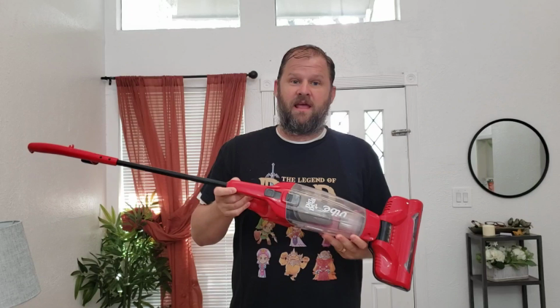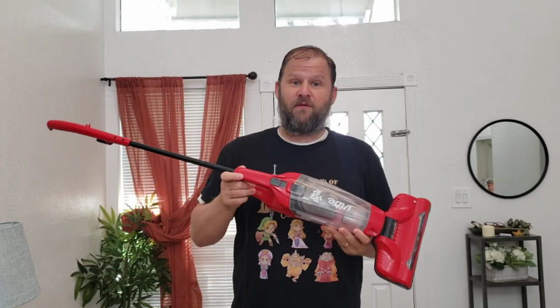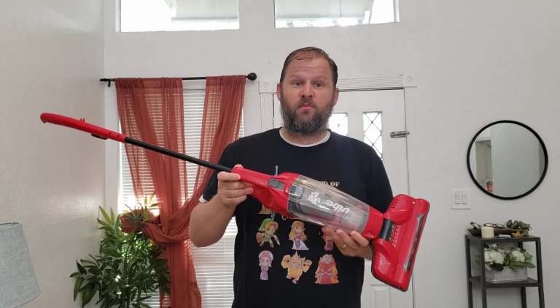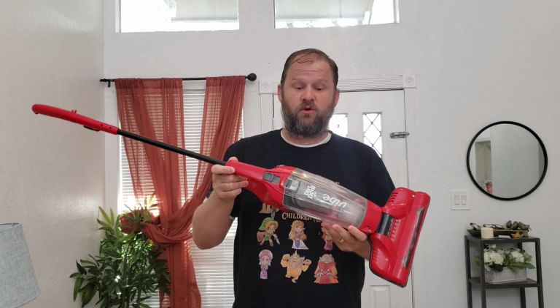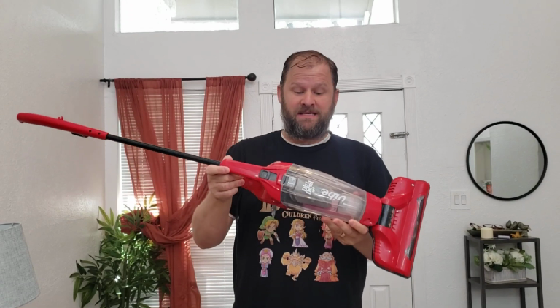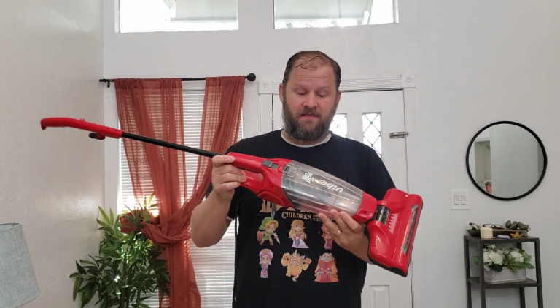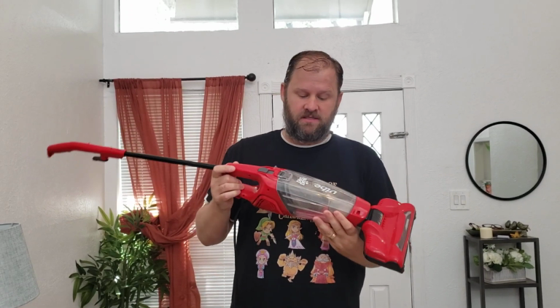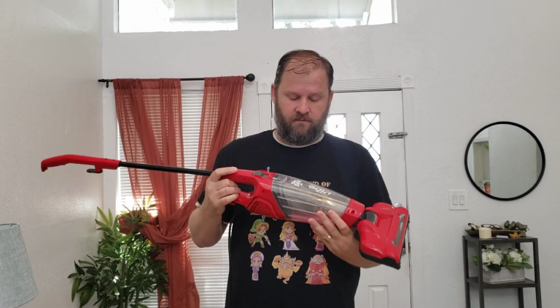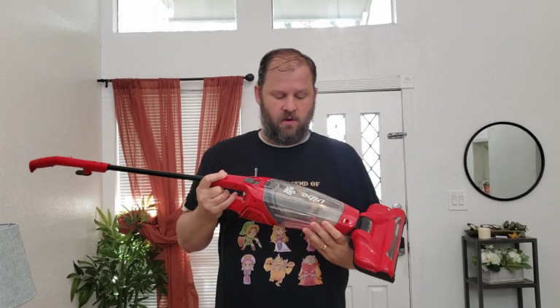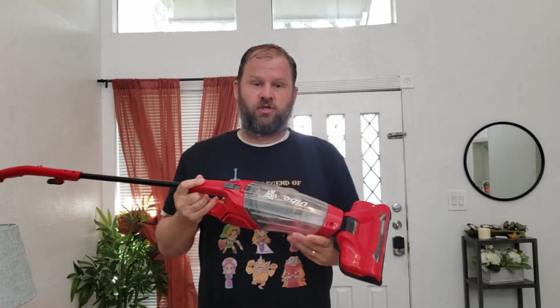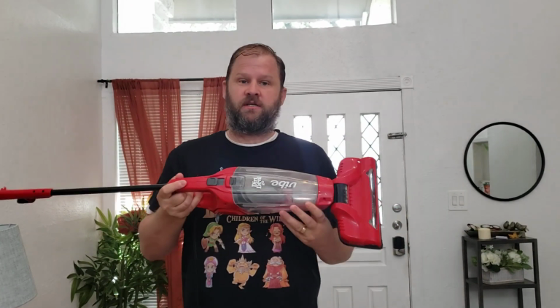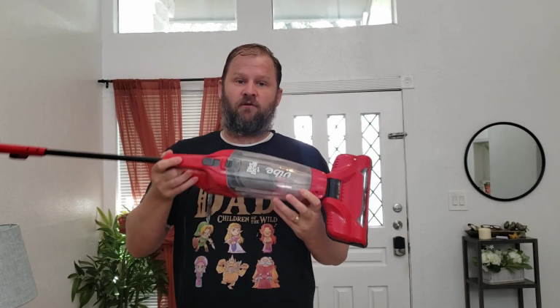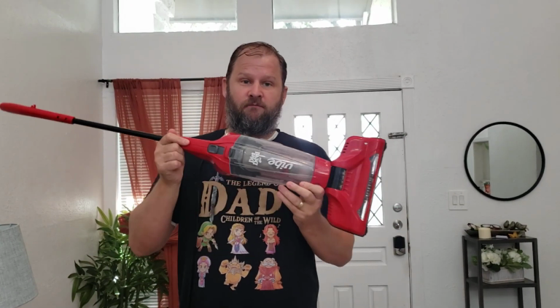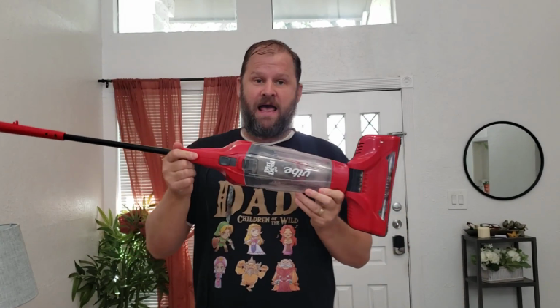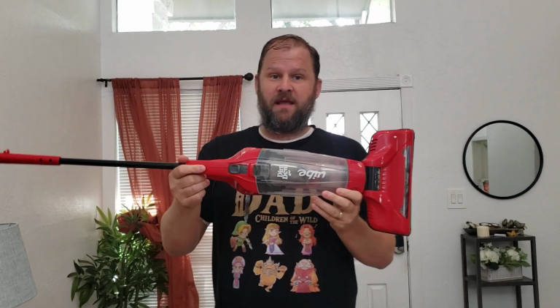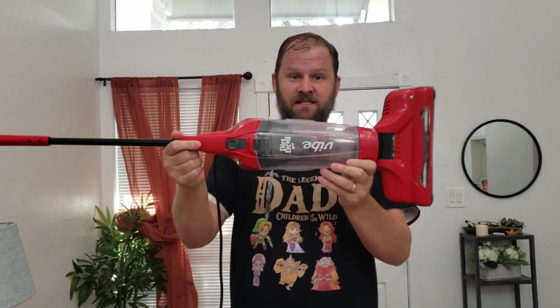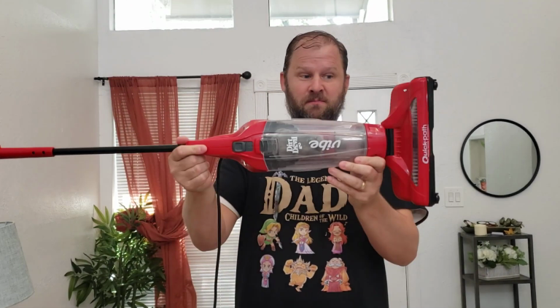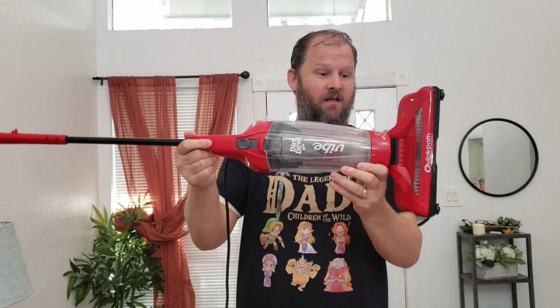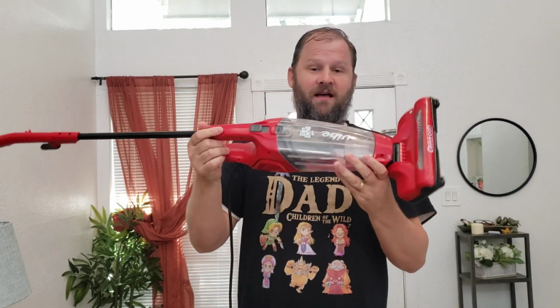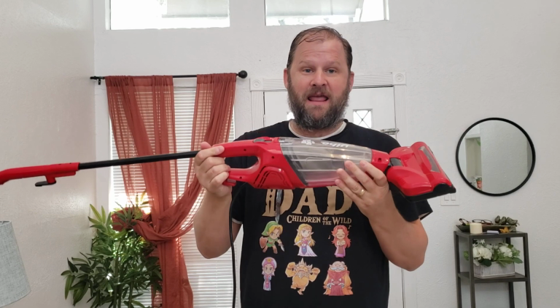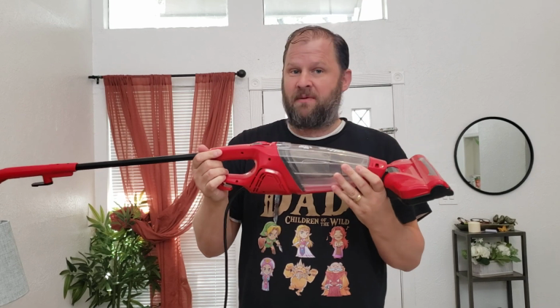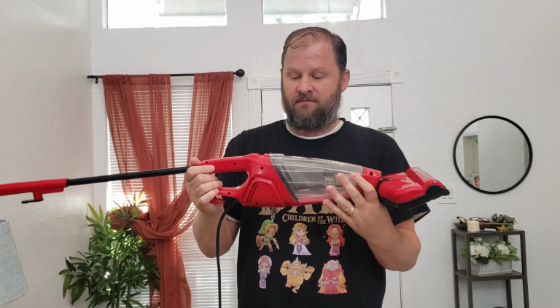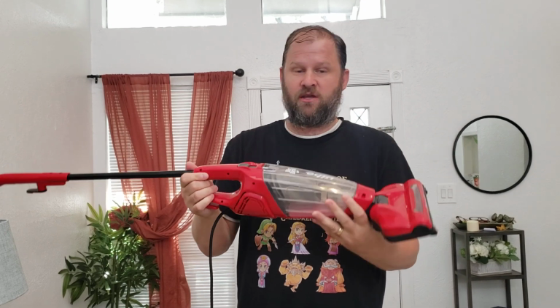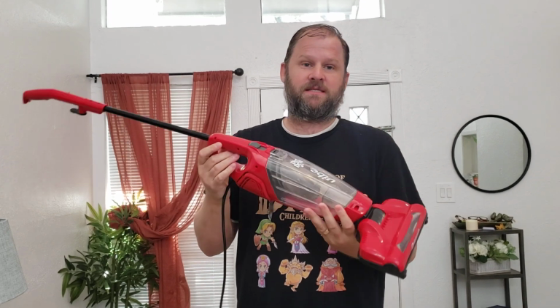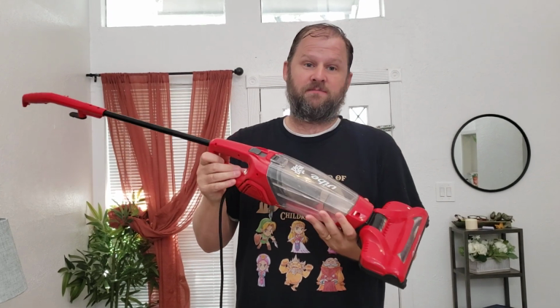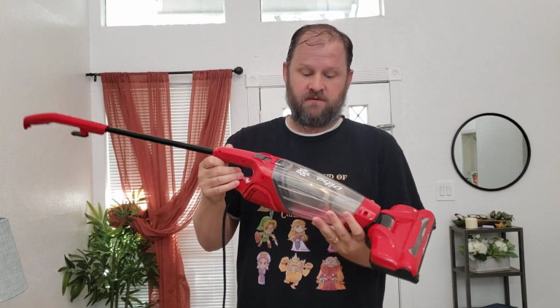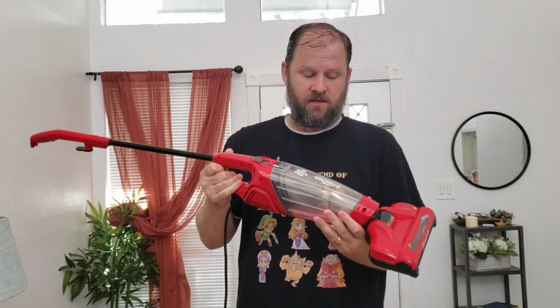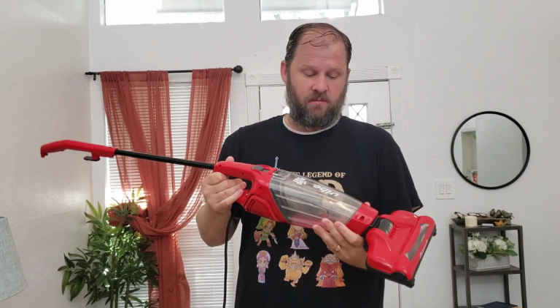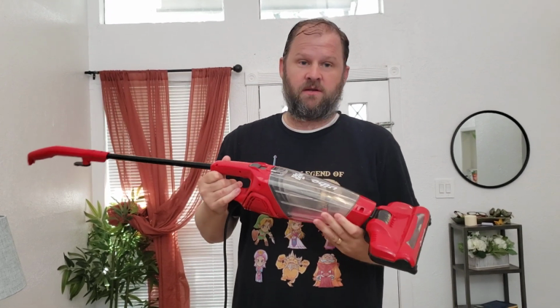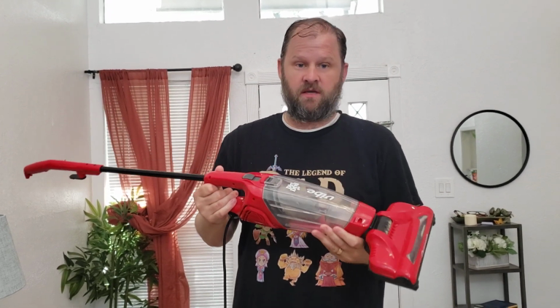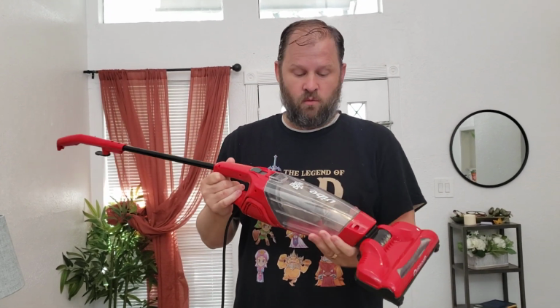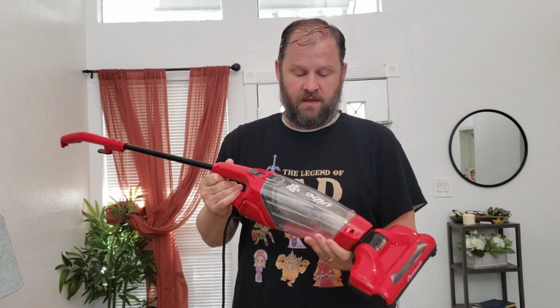Hey friends, hope you're having a great day. This is a review of the Dirt Devil Vibe. It's a small, high-impact vacuum. It's a nice budget vacuum and I've been using it for a while now.